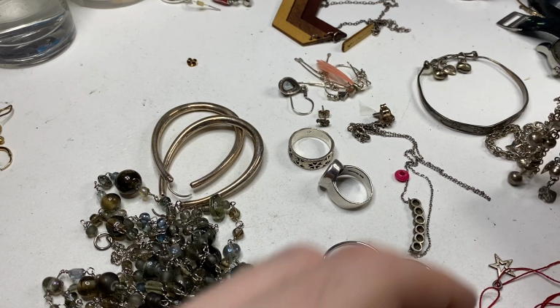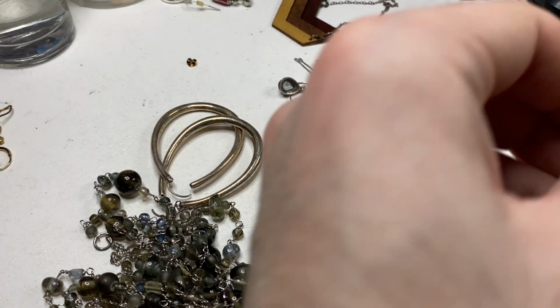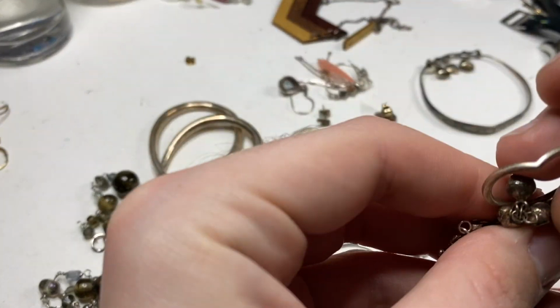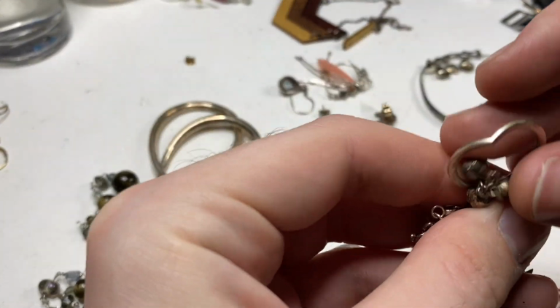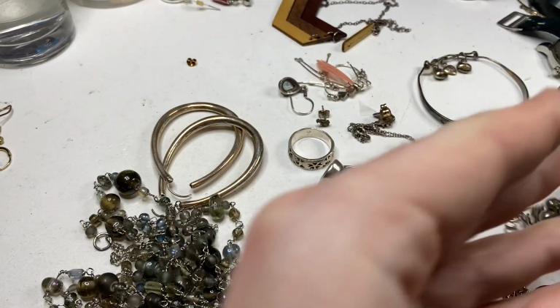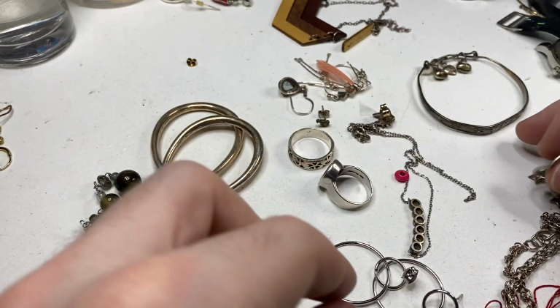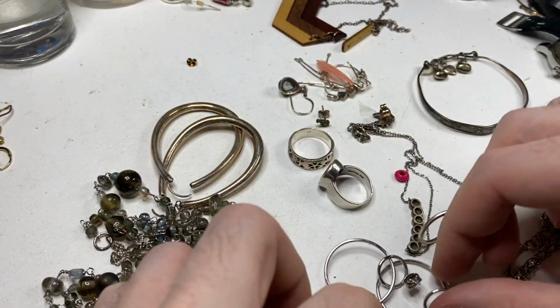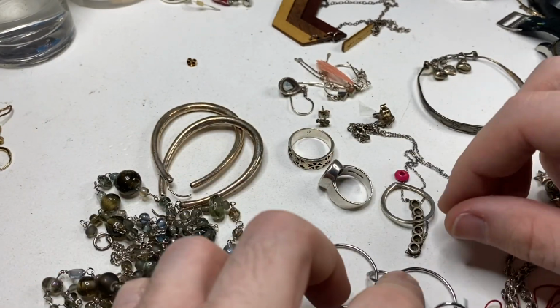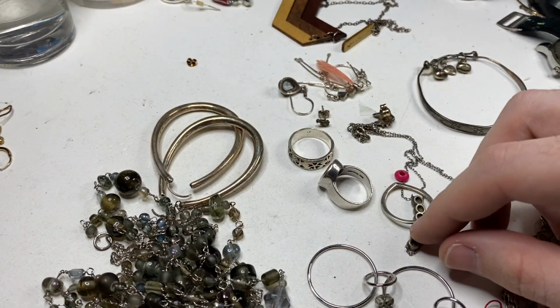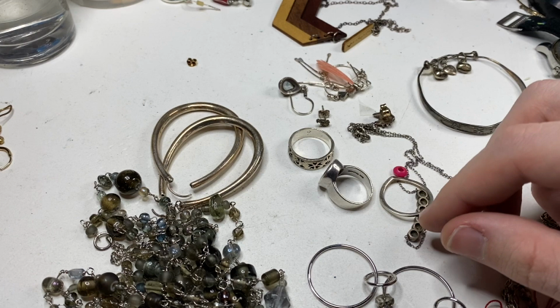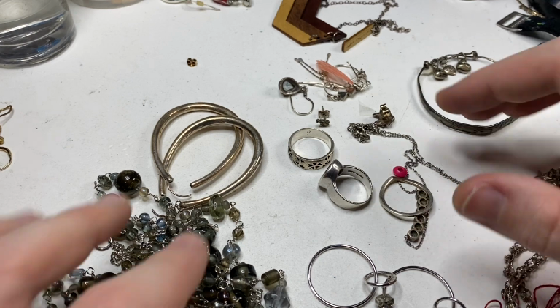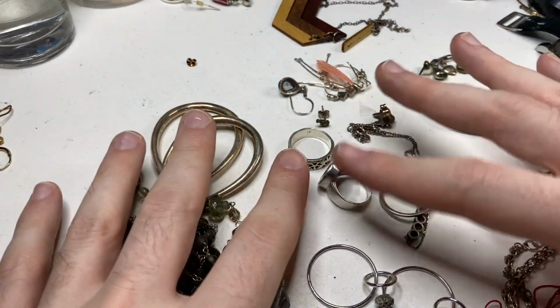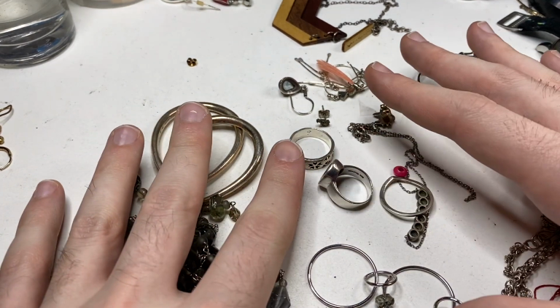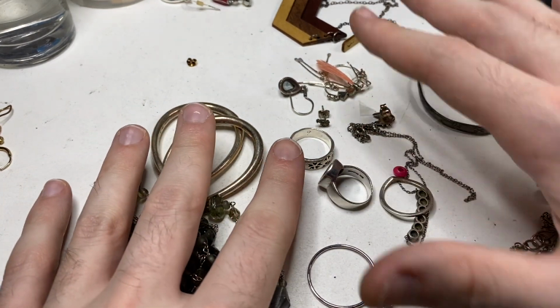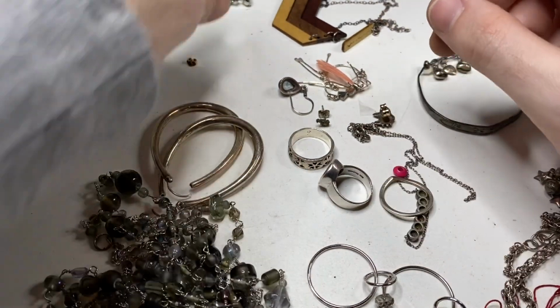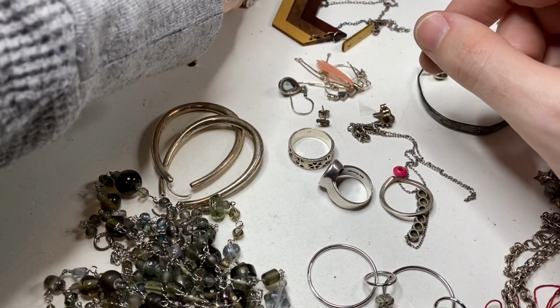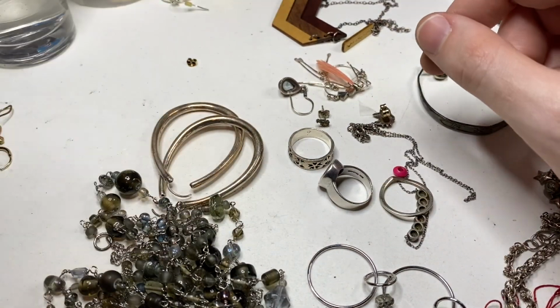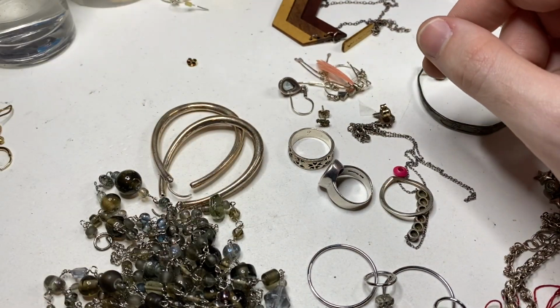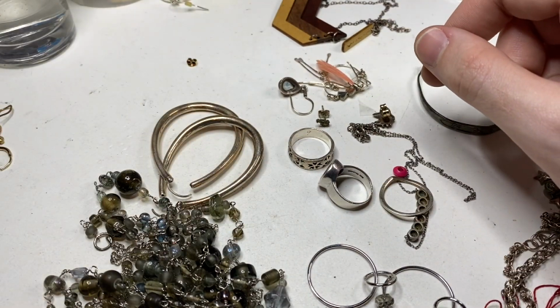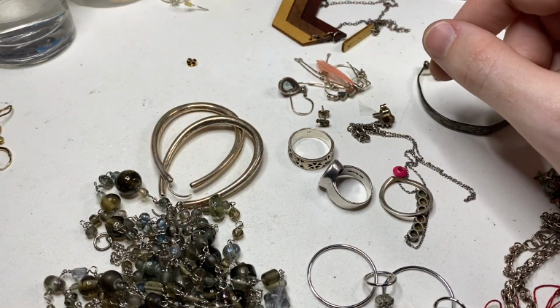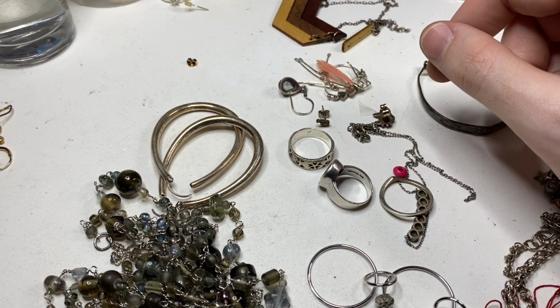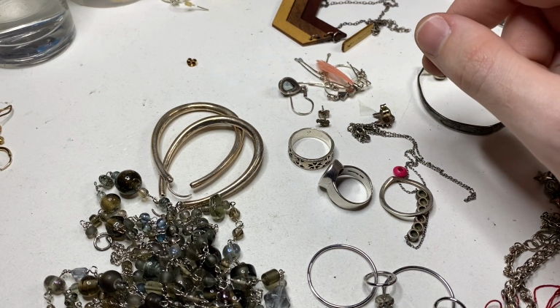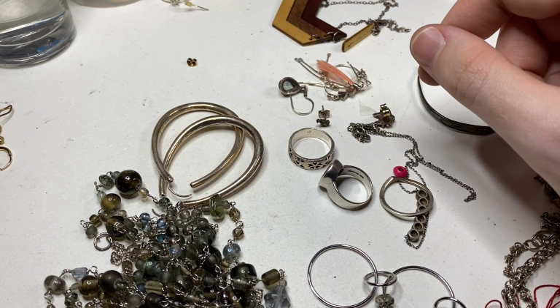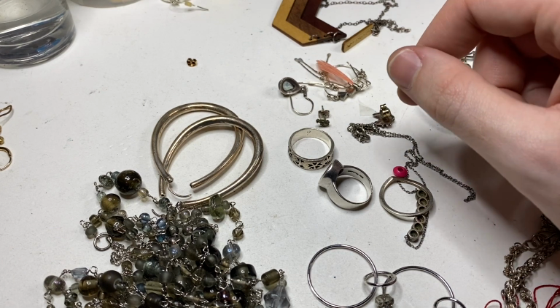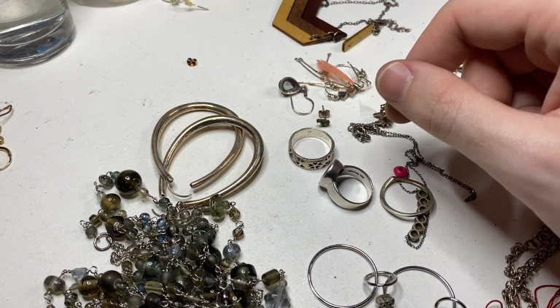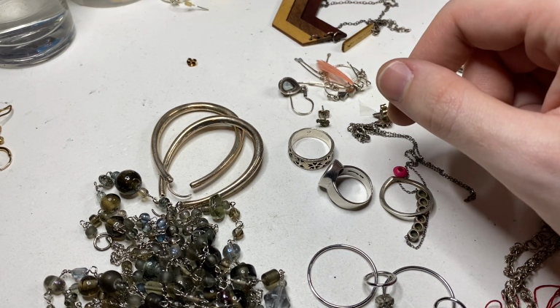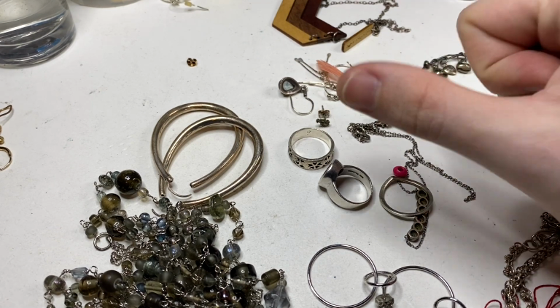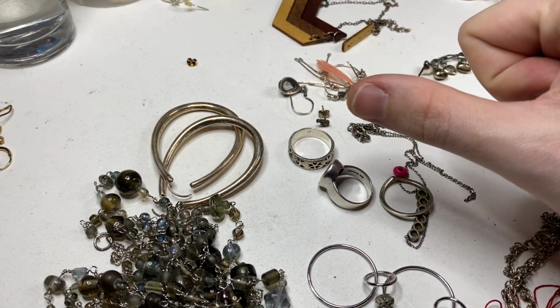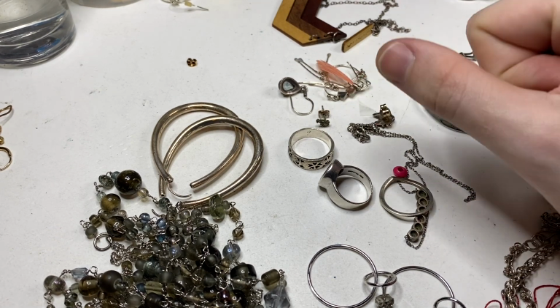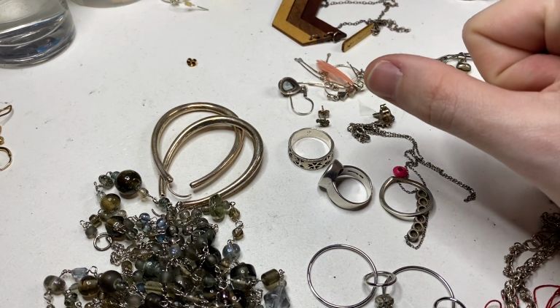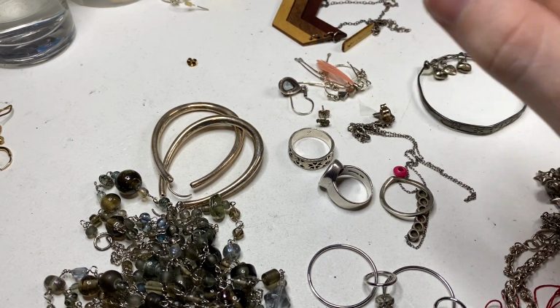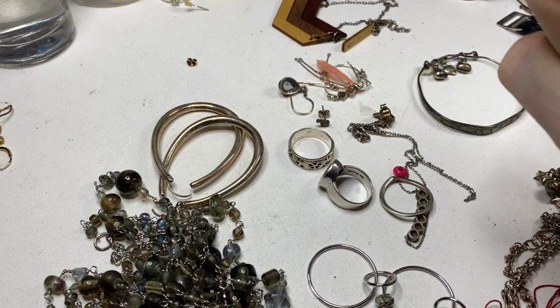These earrings, this necklace. A sterling bracelet. Small necklace. Pandora ring. So when I fix this up and sell it on my Etsy, I'm probably going to get a couple hundred dollars. Not bad for a $20 investment. Thanks — sorry again for the length. See you on the next one.